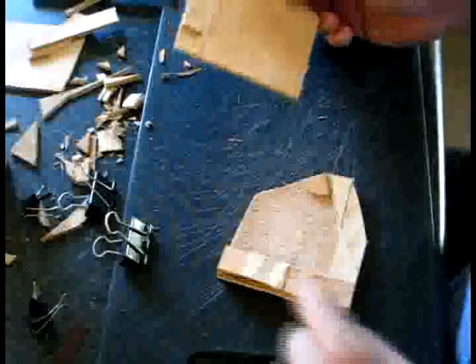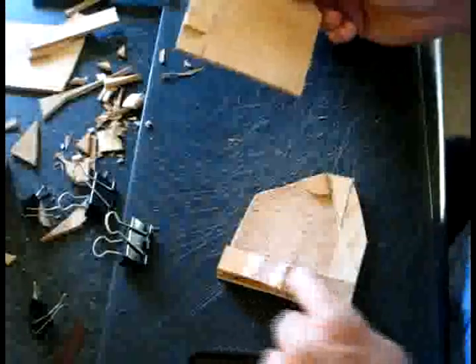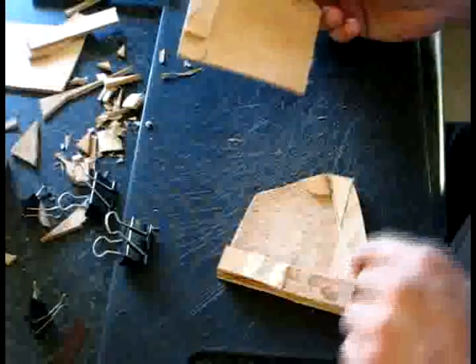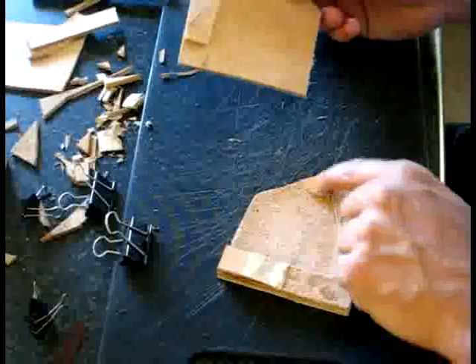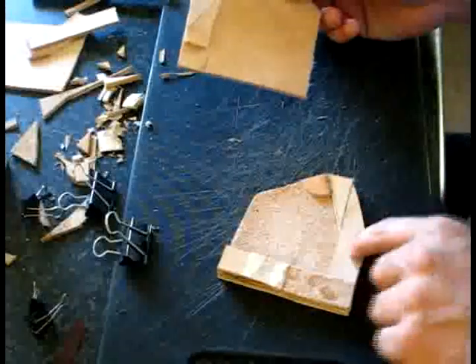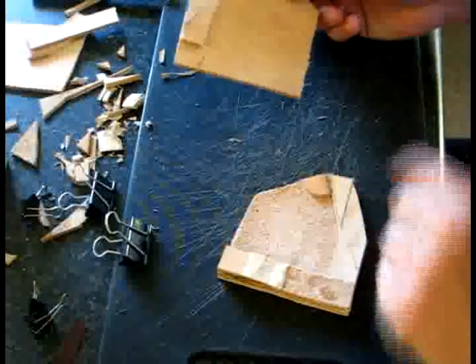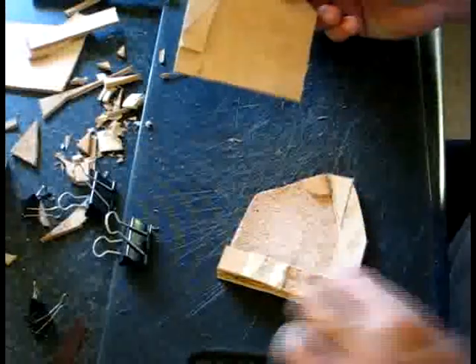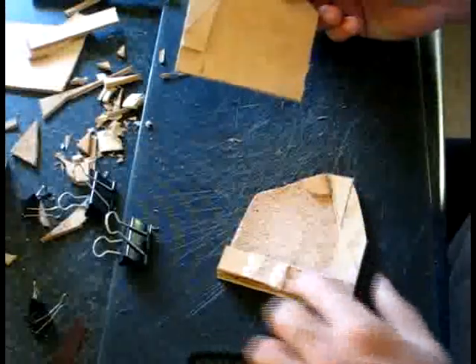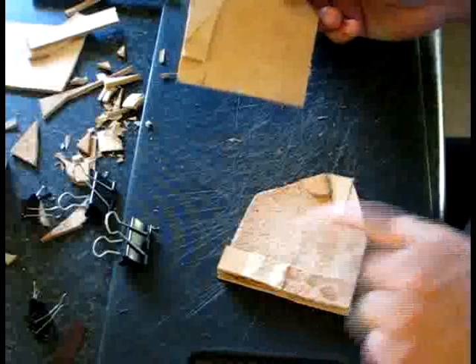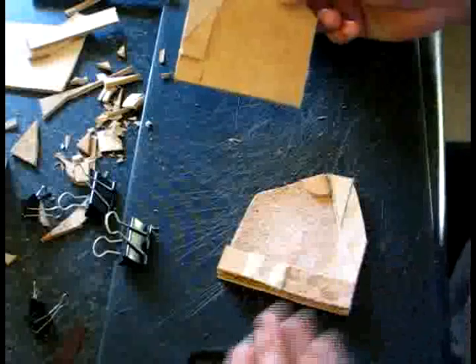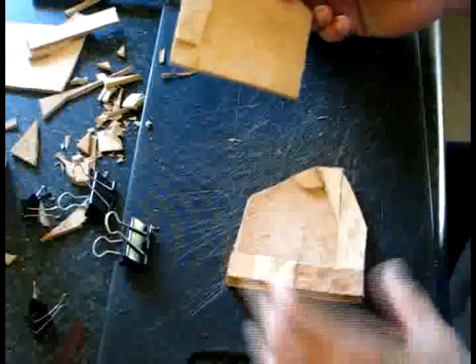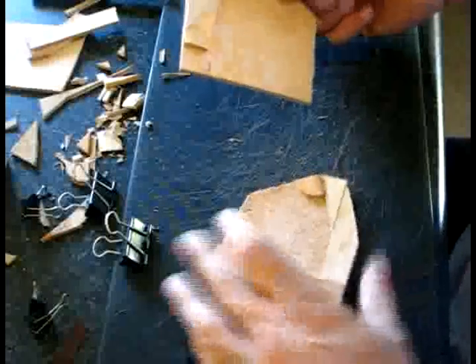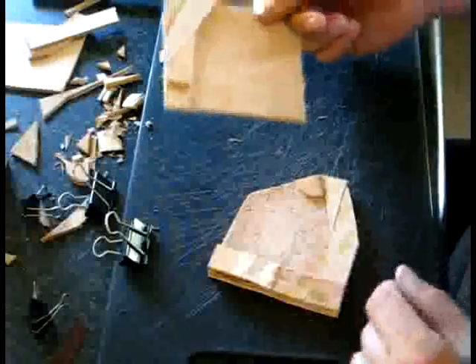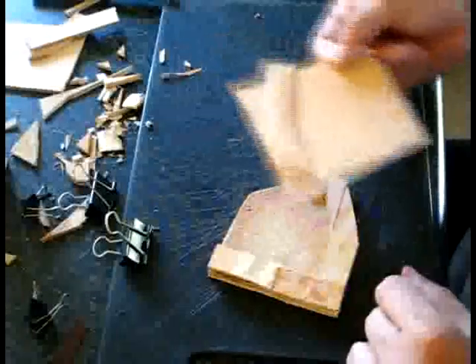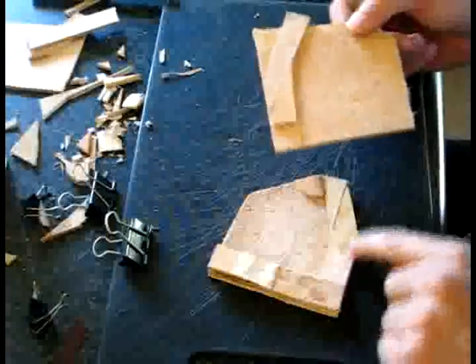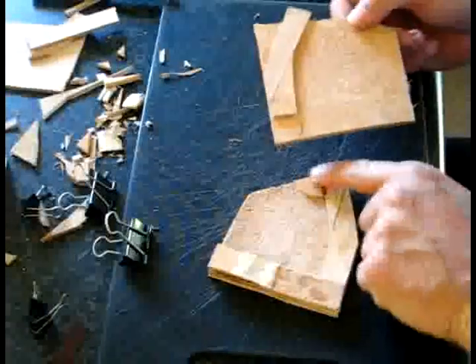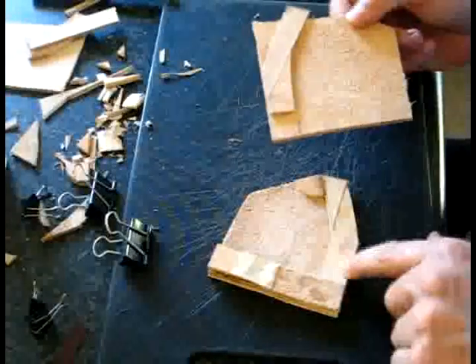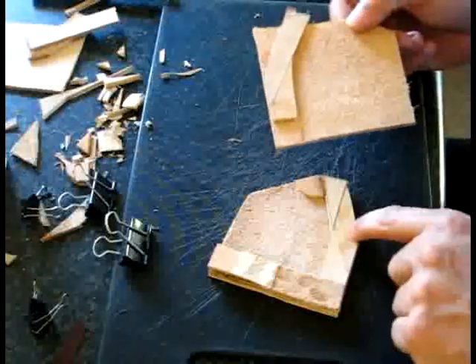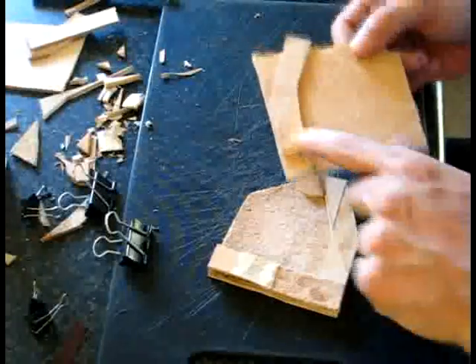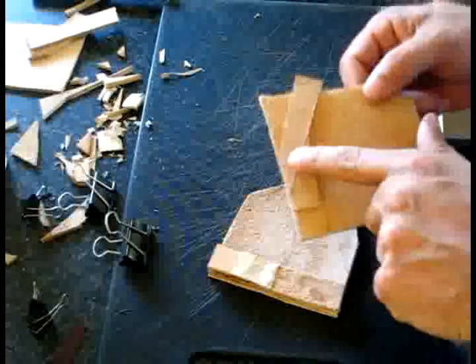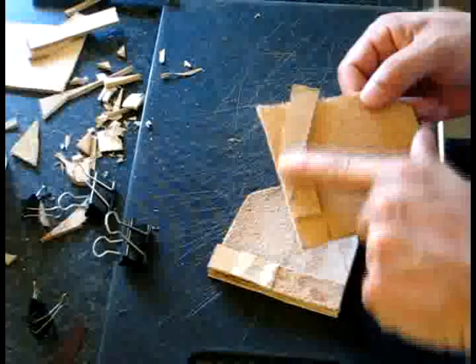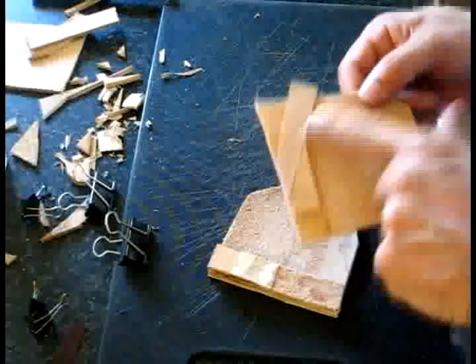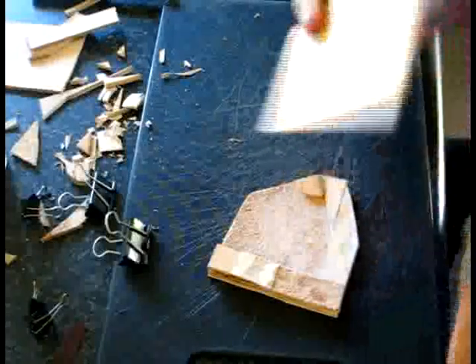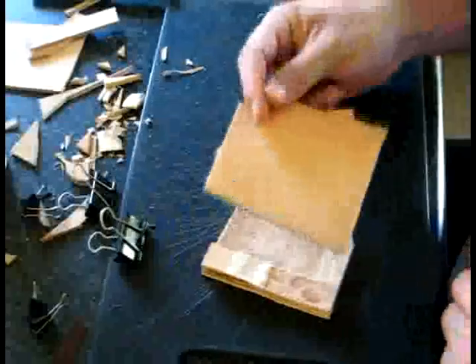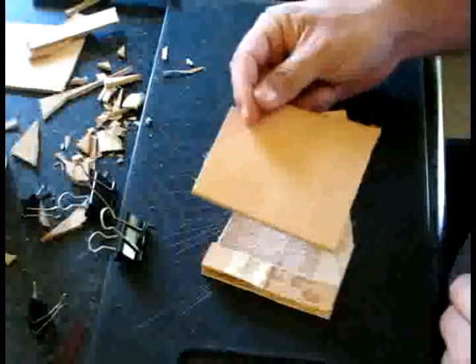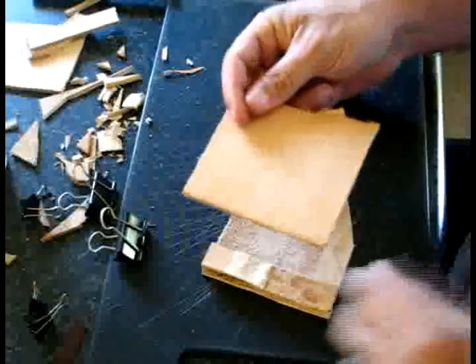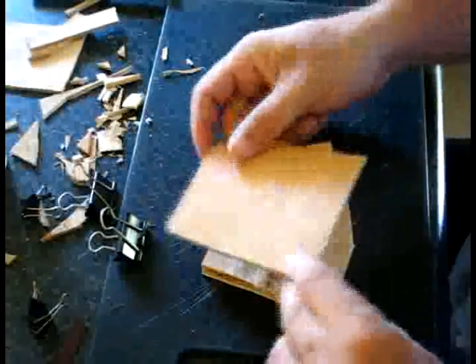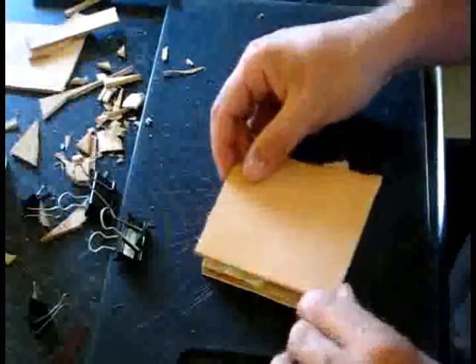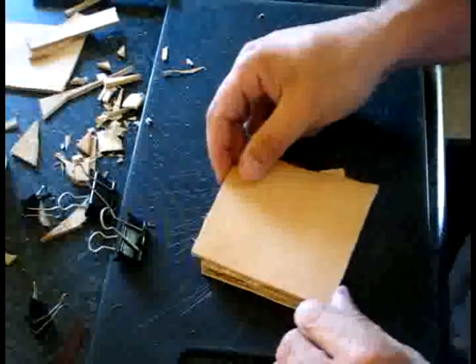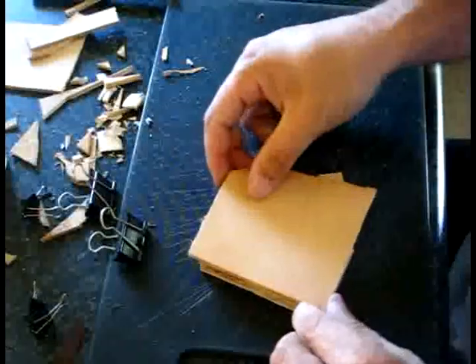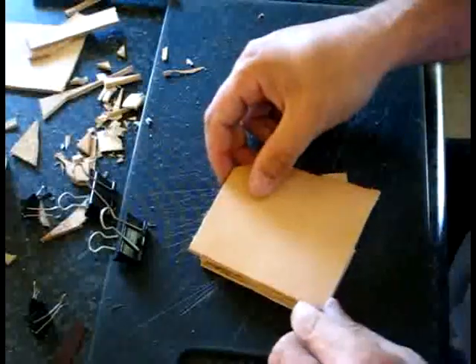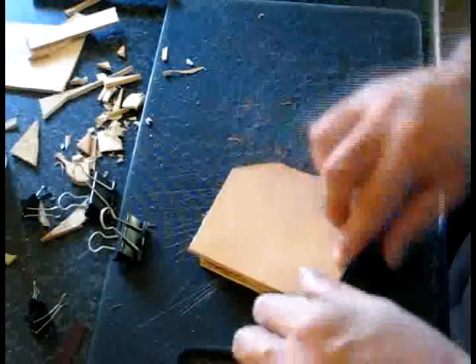I've put together all the smaller bits — they're going to form the side support. For this bit here, I've actually glued them onto that side so that it works like a jigsaw puzzle.